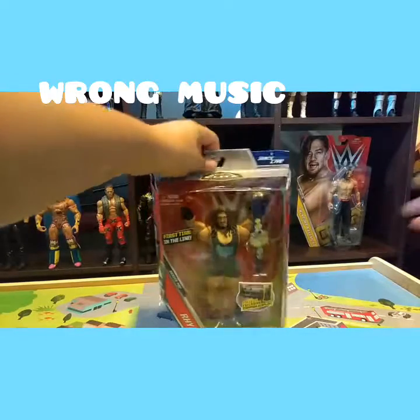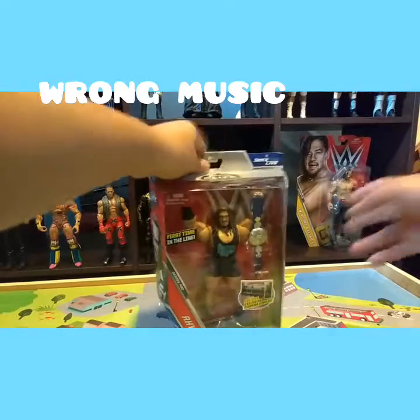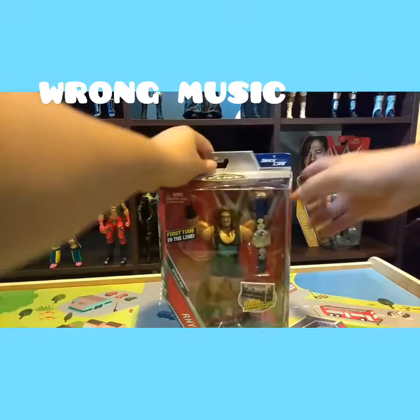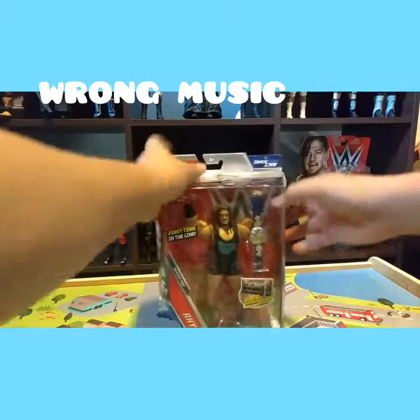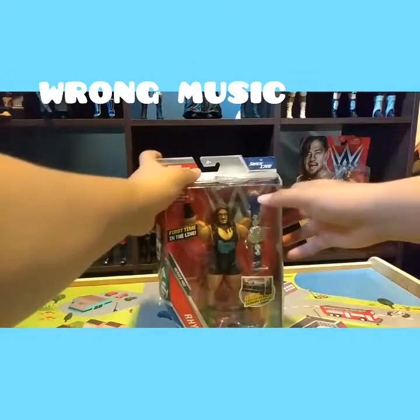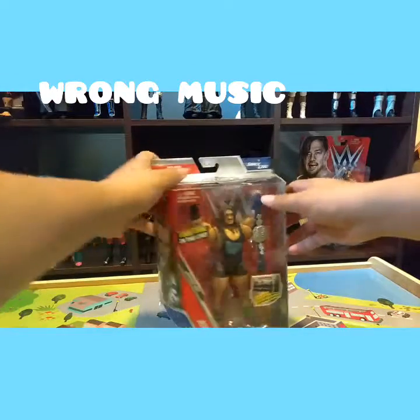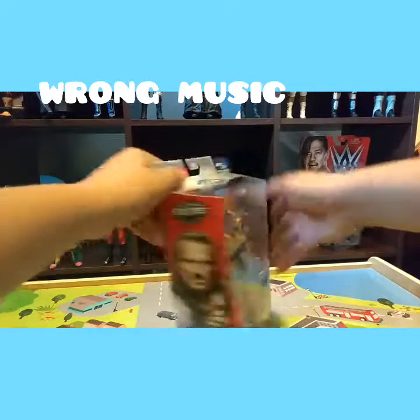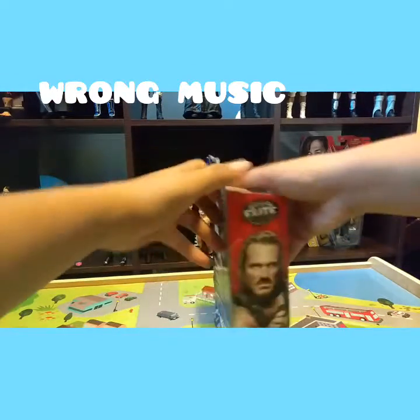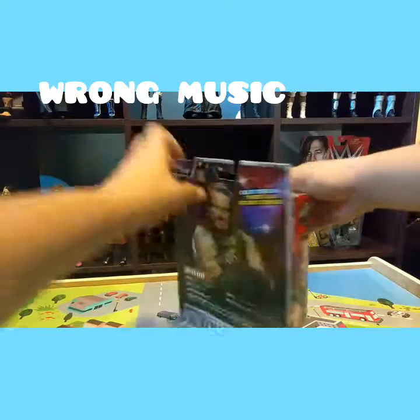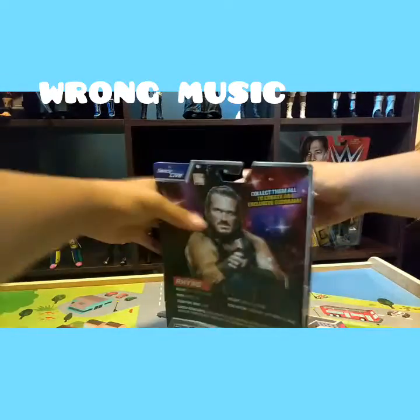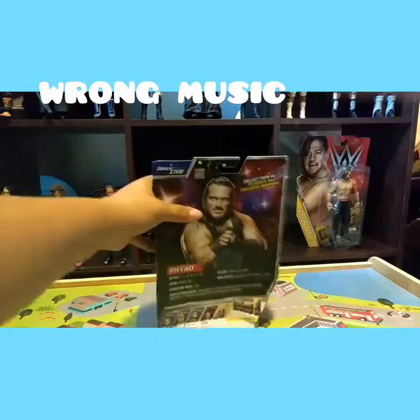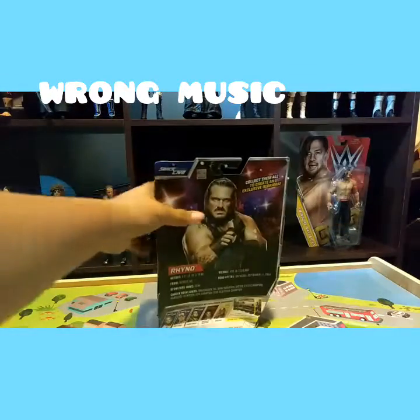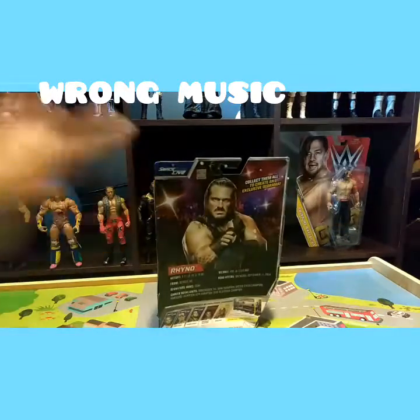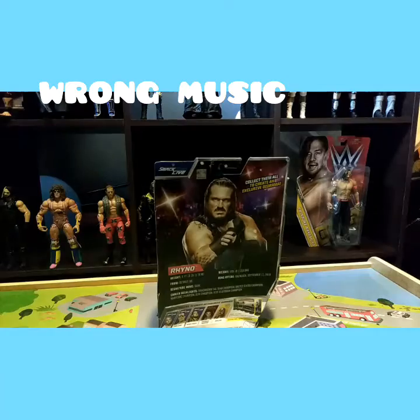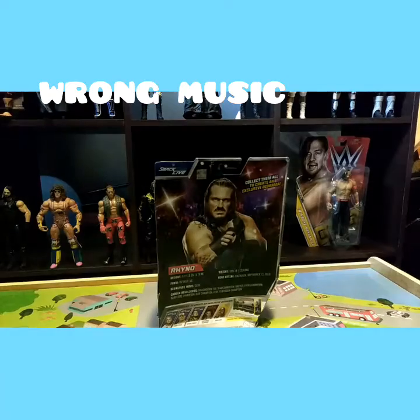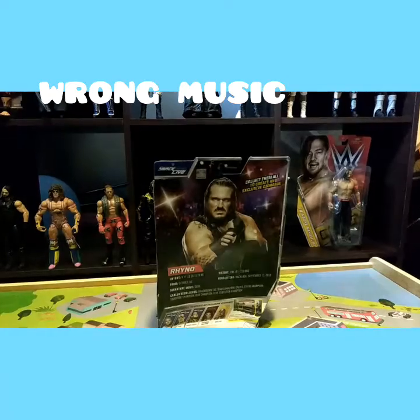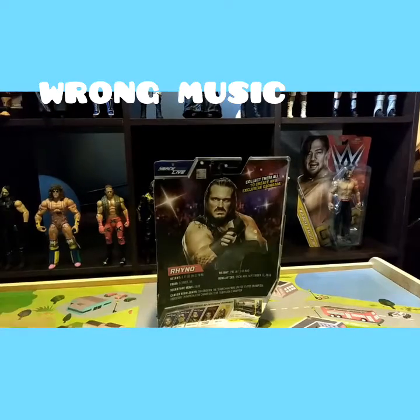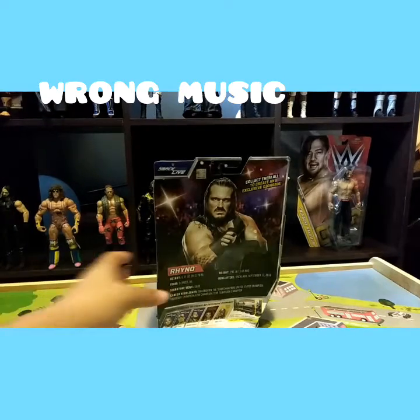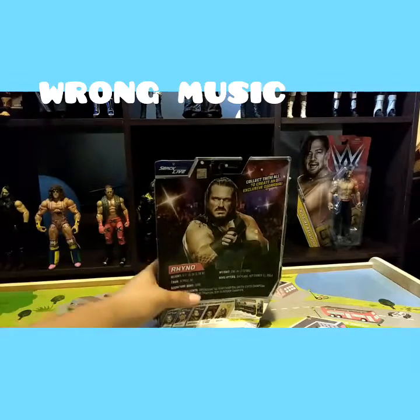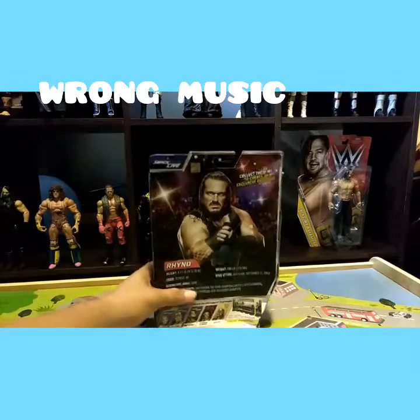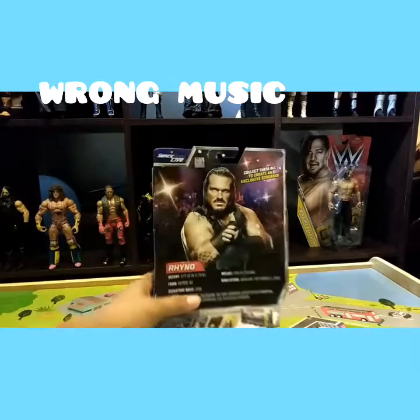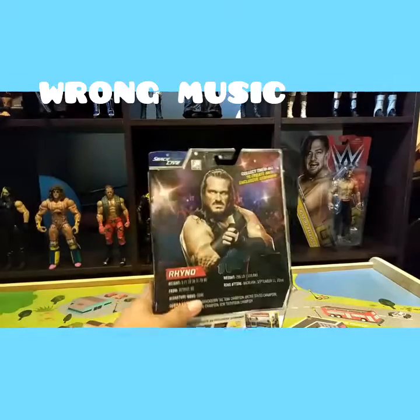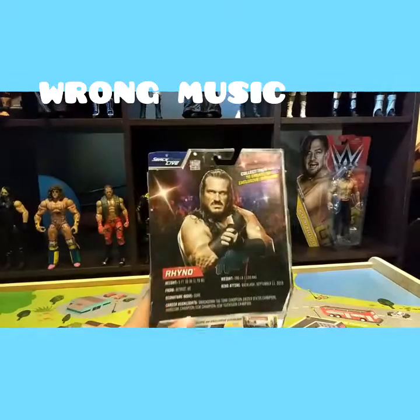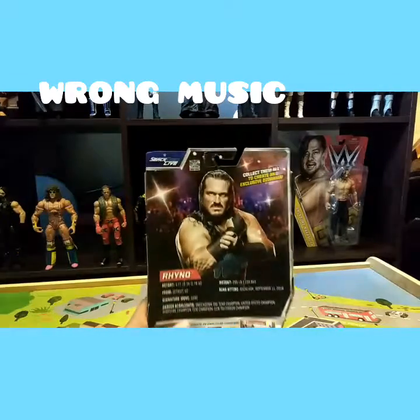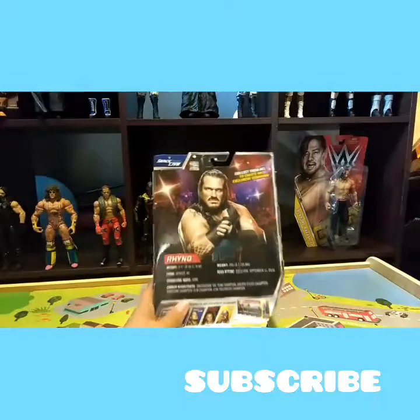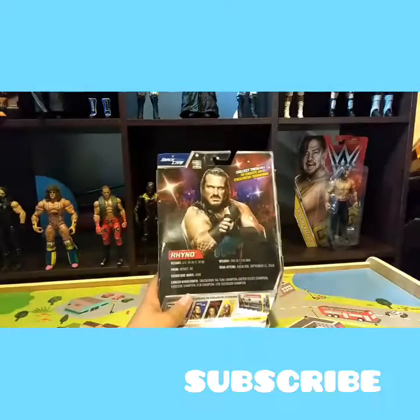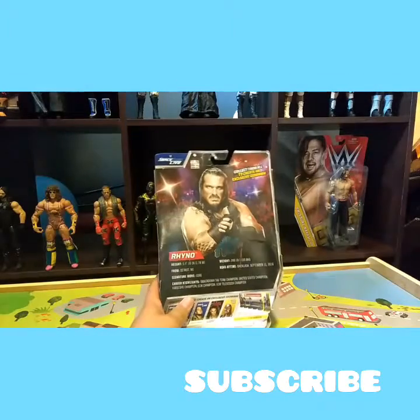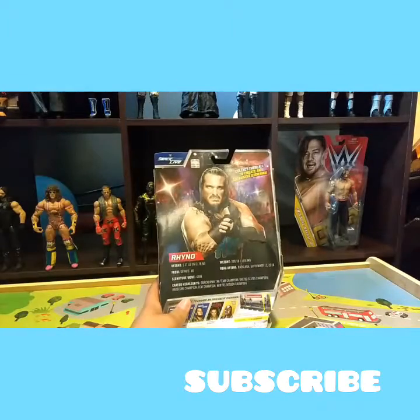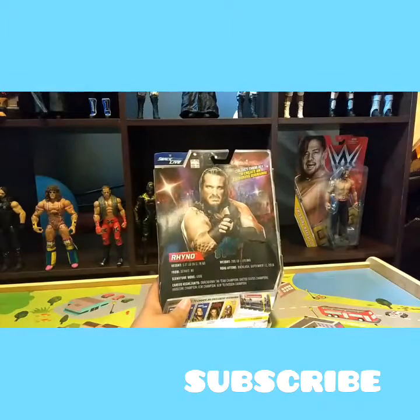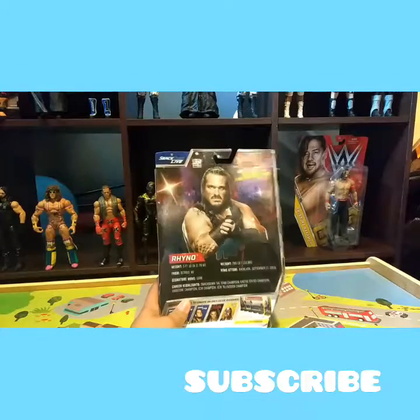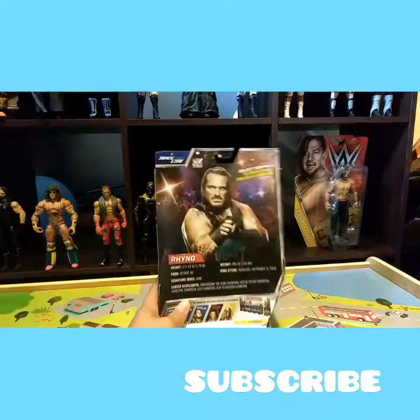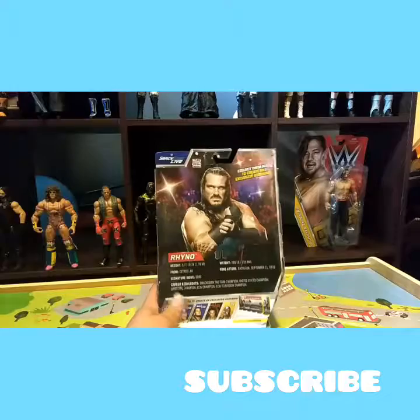It comes with the tag team title. It's a little bent and broken because of the packaging and how they brought it. This was the only one I found there.